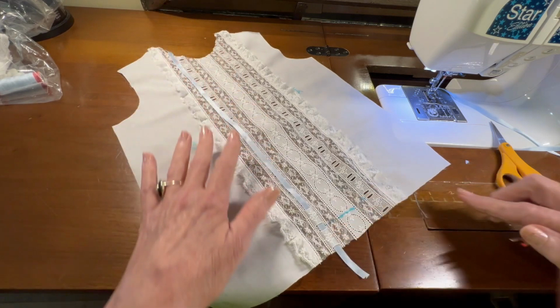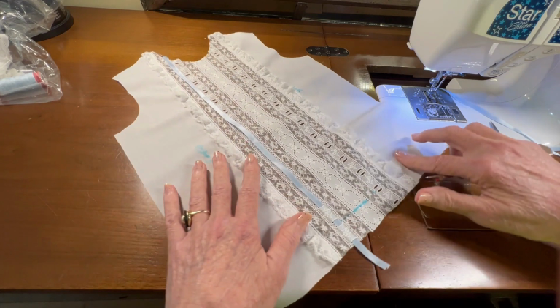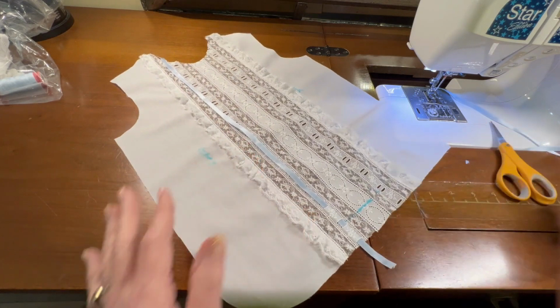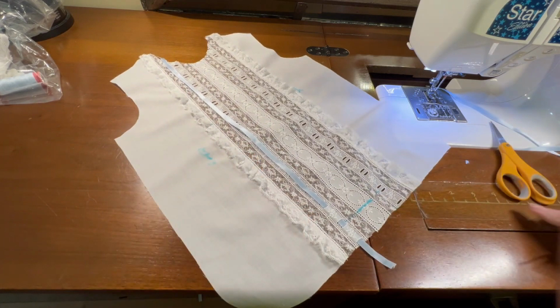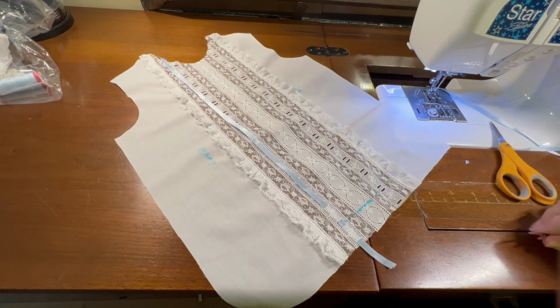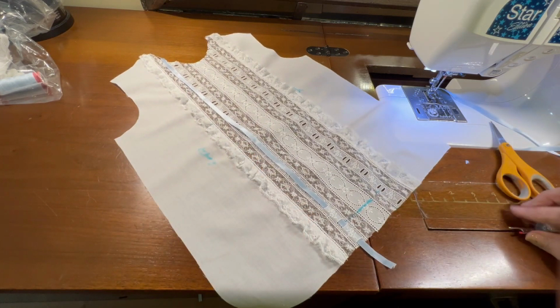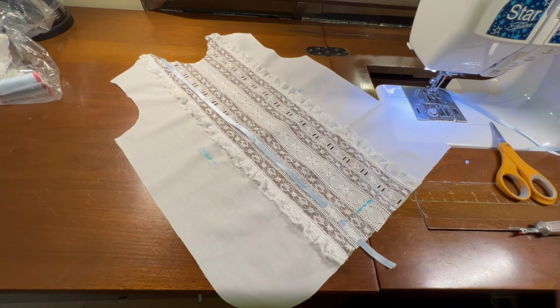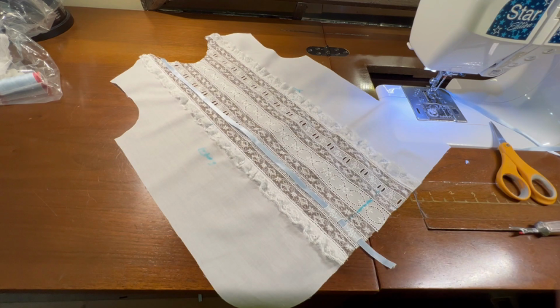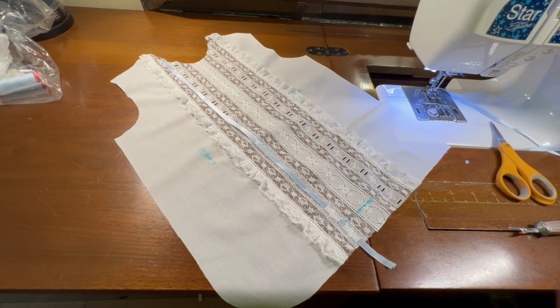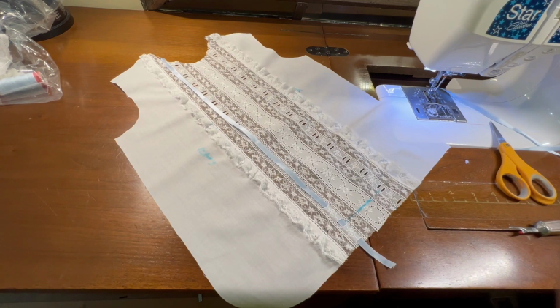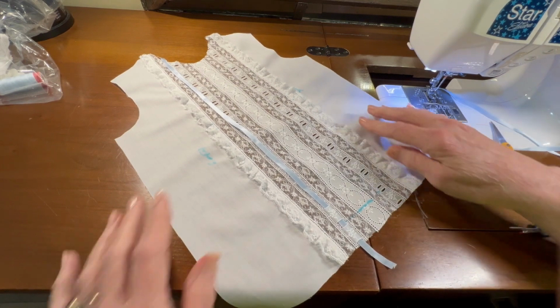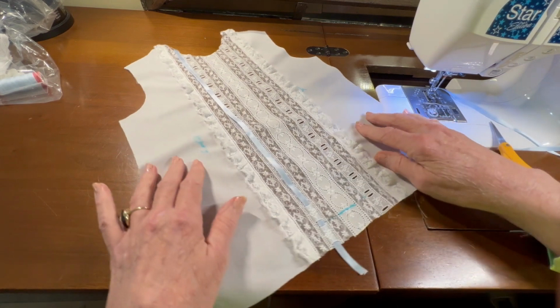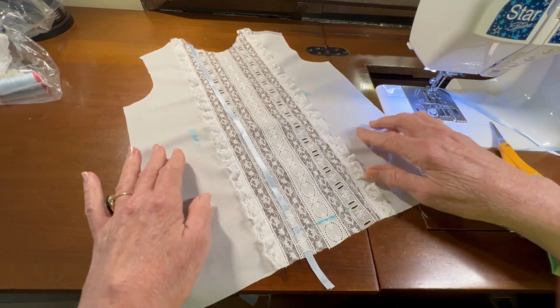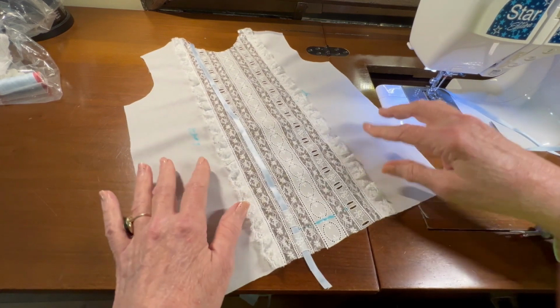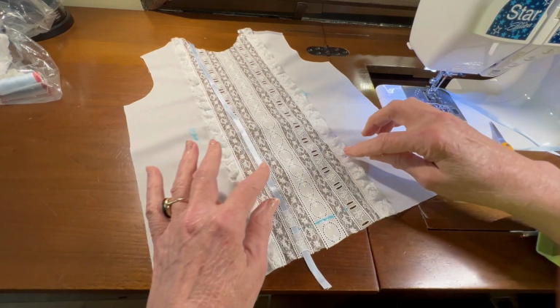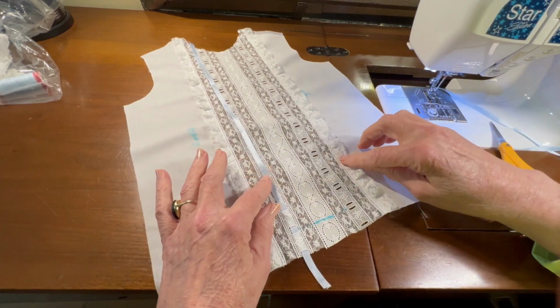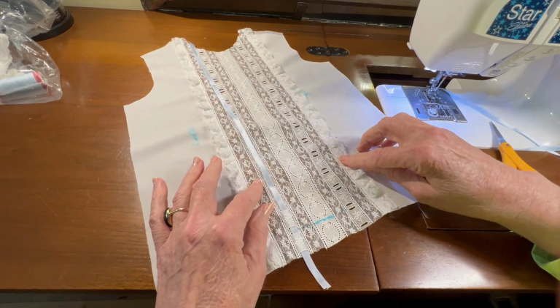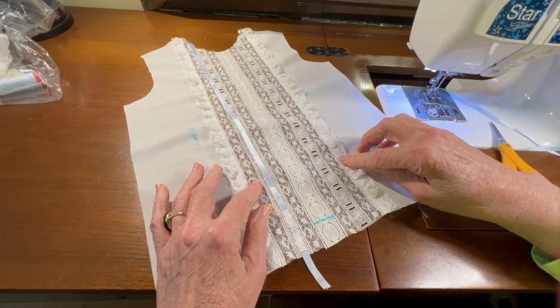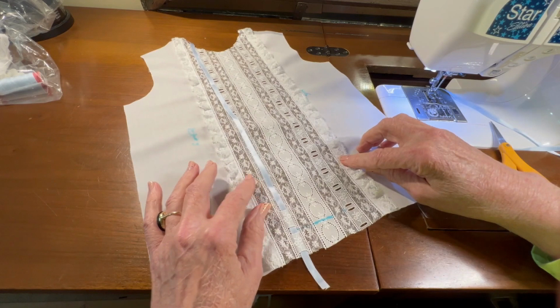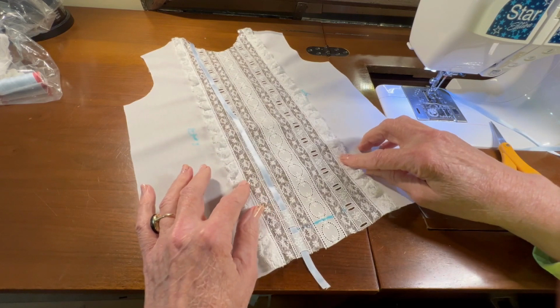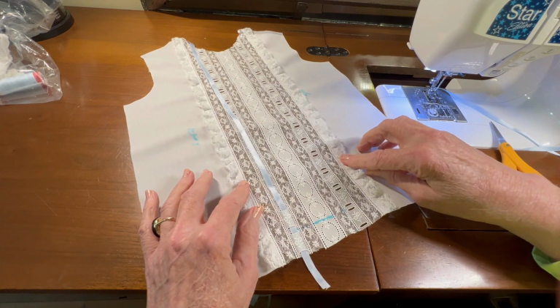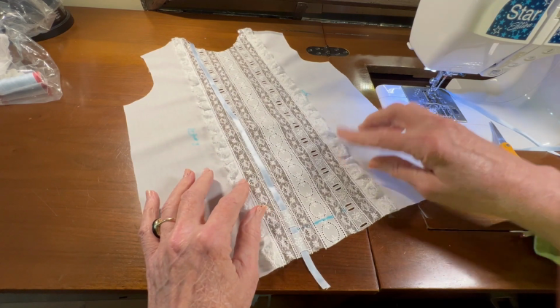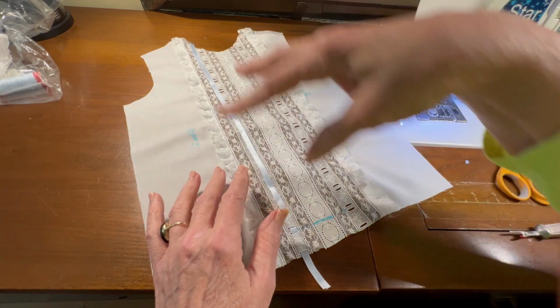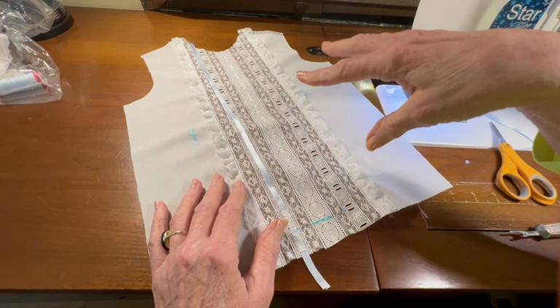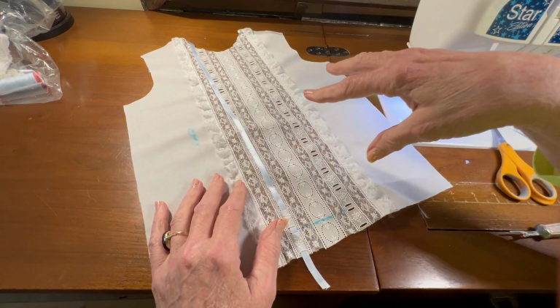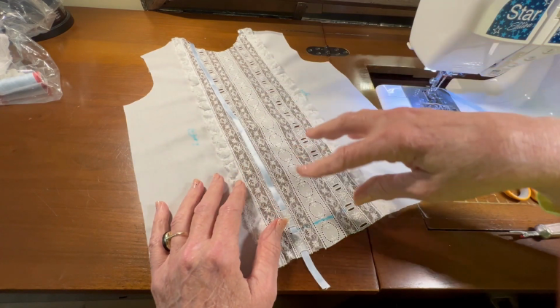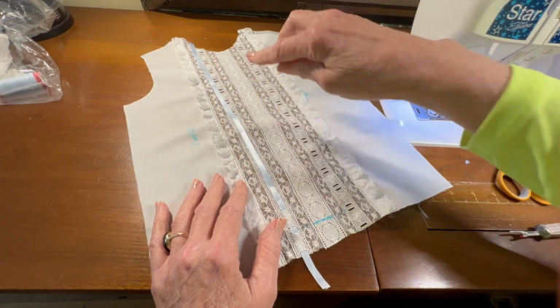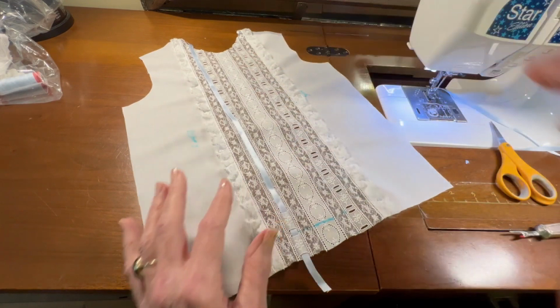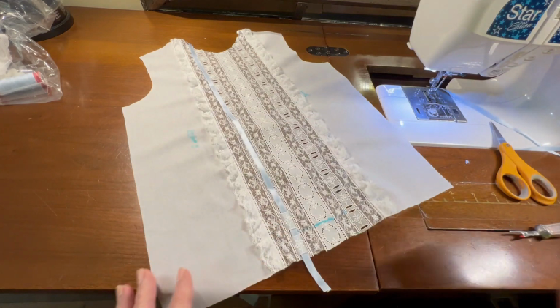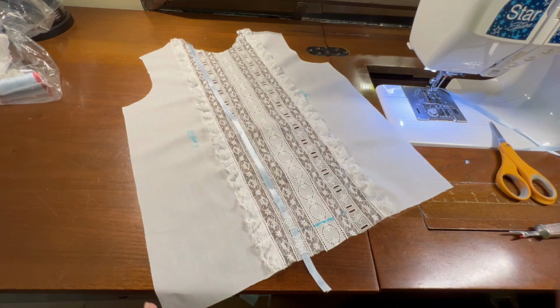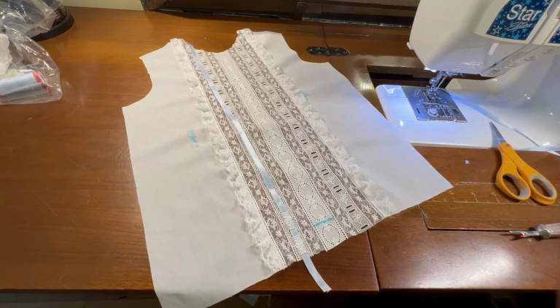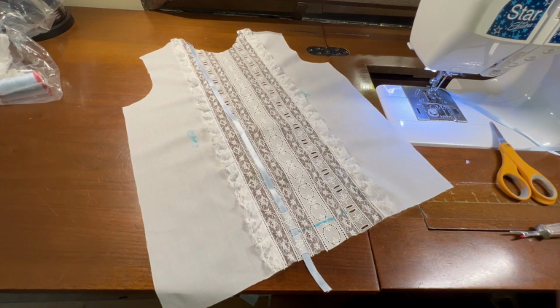So let me weave the beading and then we'll be finished with what we're doing today. We were gathering the lace, sewing it on, cutting the pattern piece out, and then weaving the silk ribbon in. Thank you.